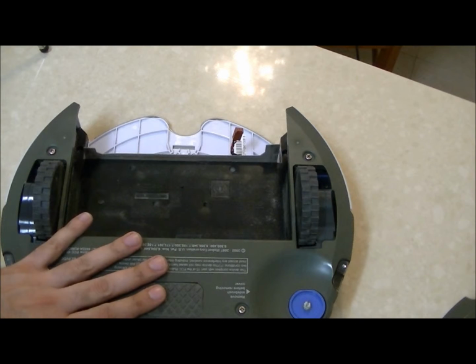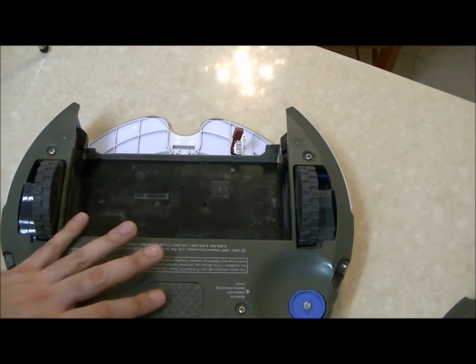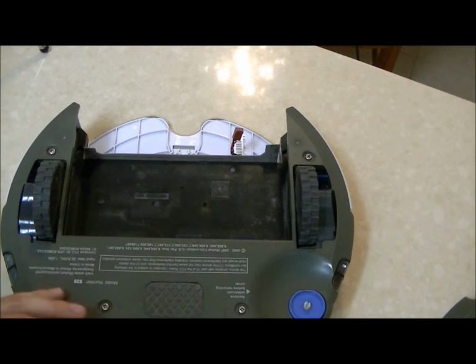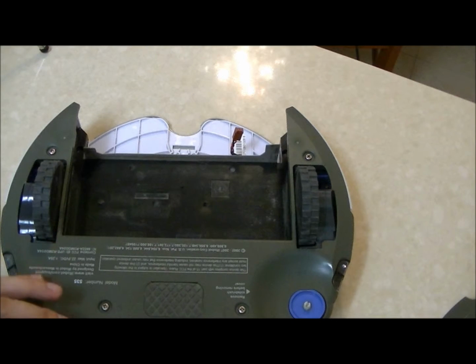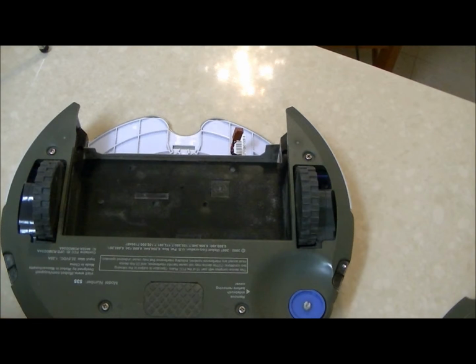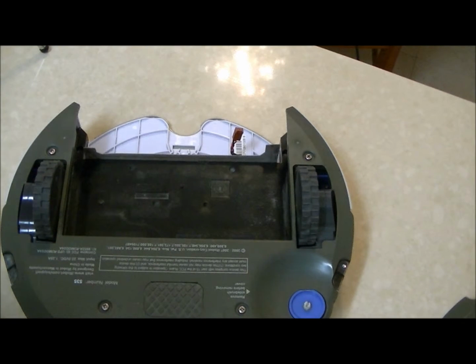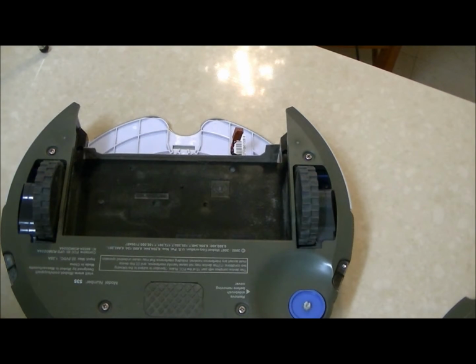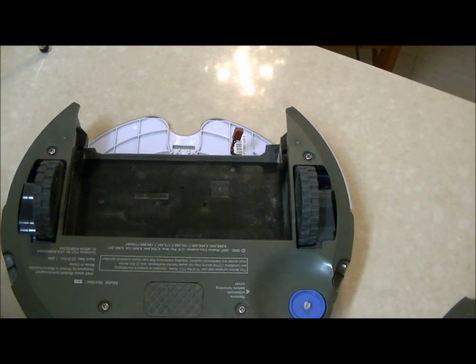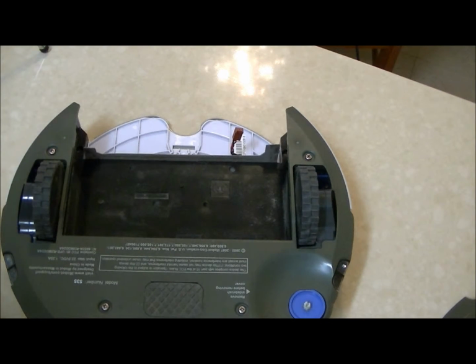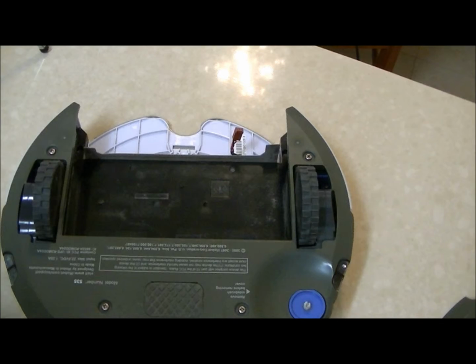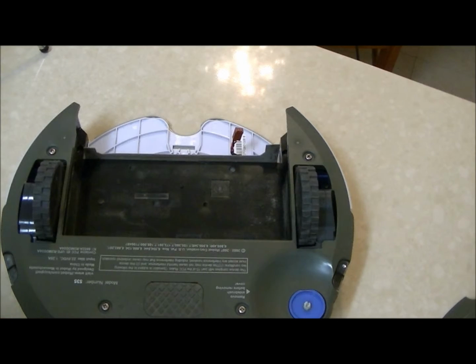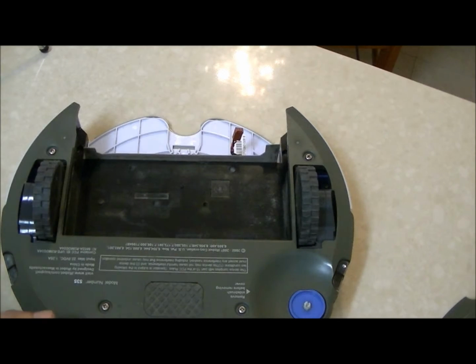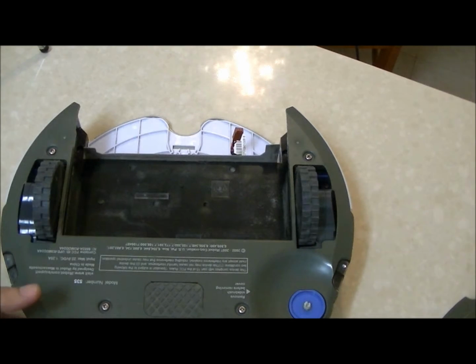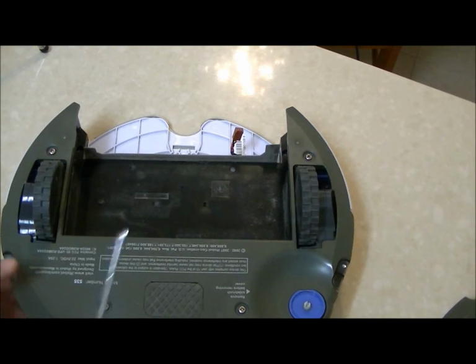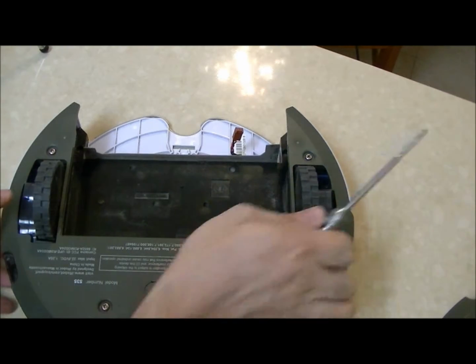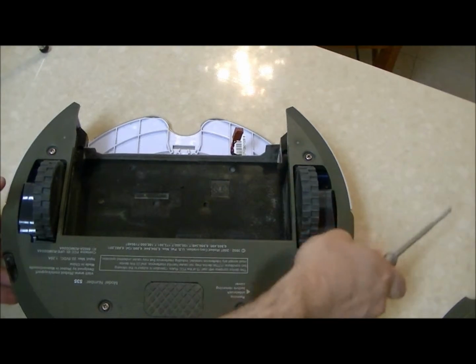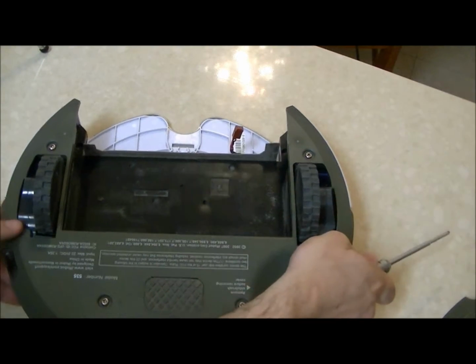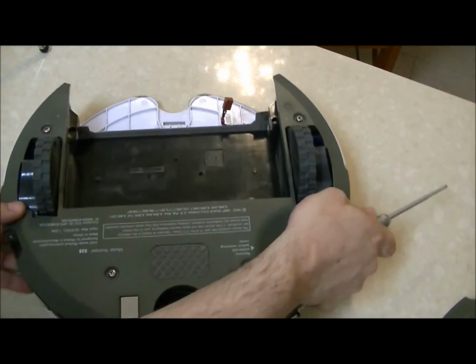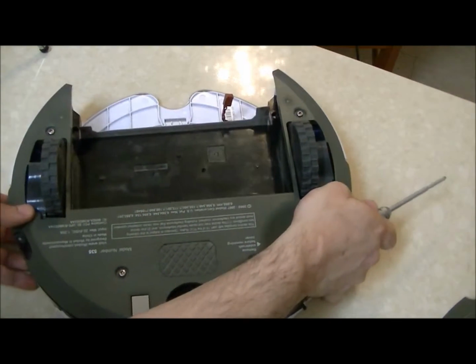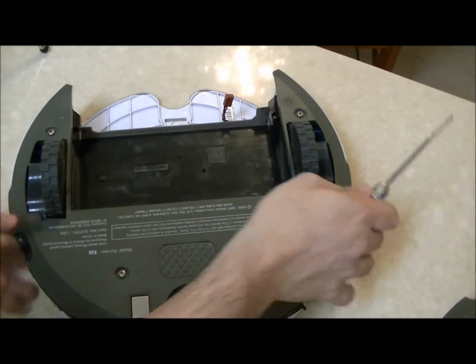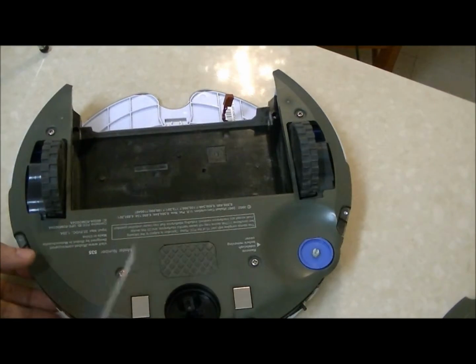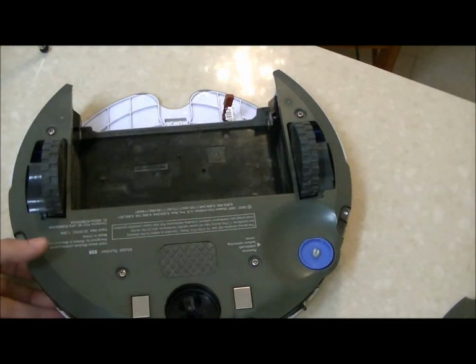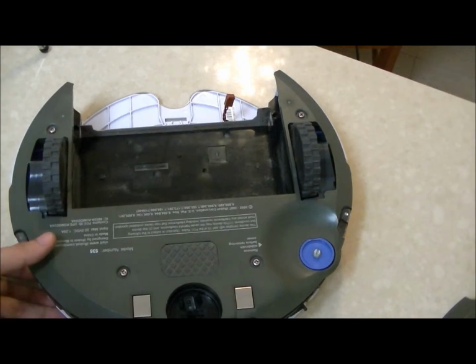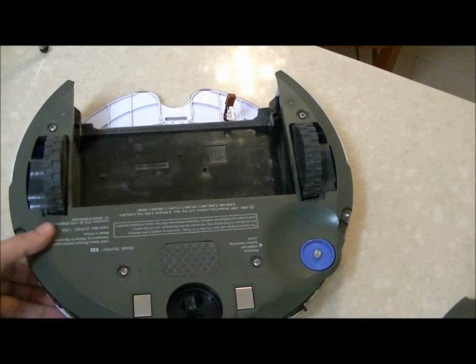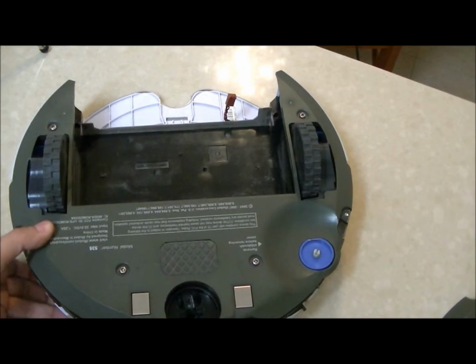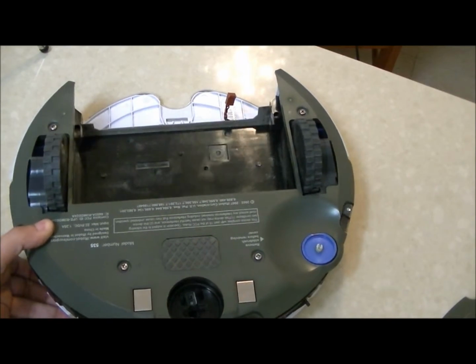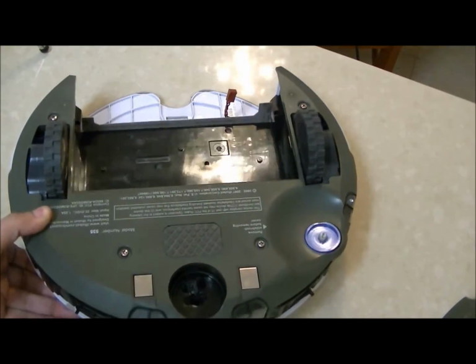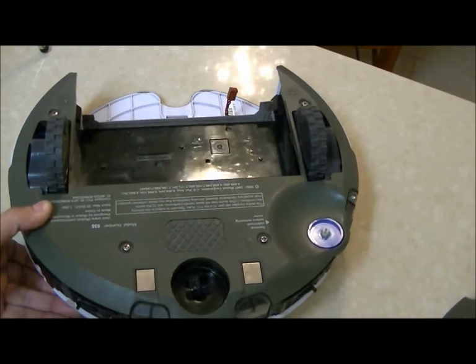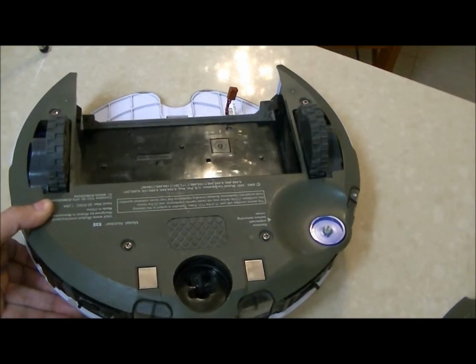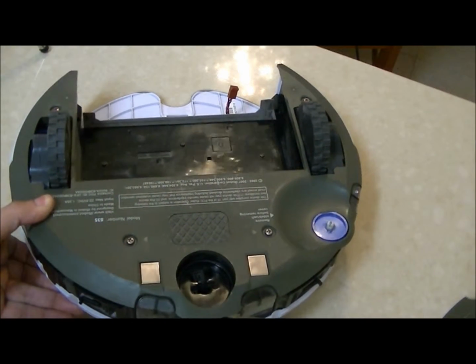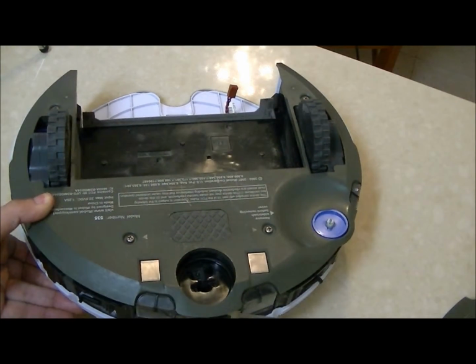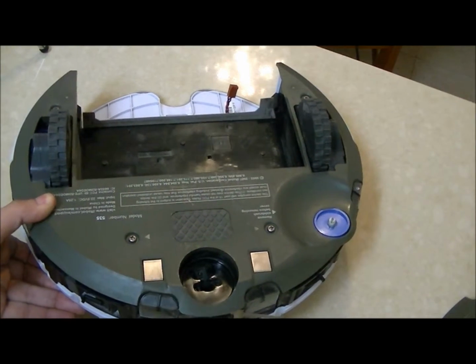Take the Roomba on its back. Don't forget to protect the IR wall sensor, which is supposed to be located right down here.